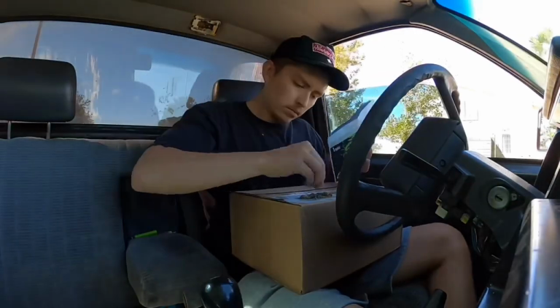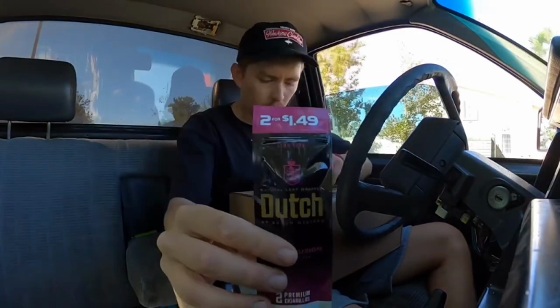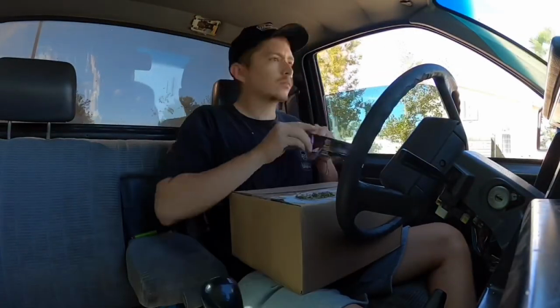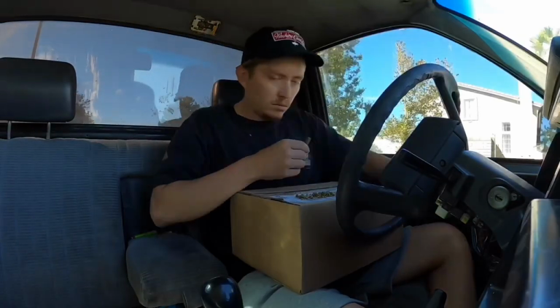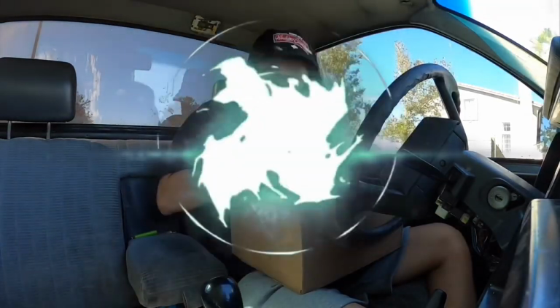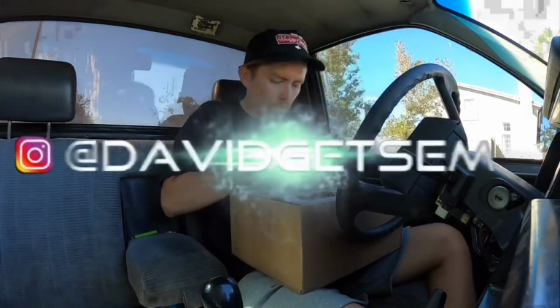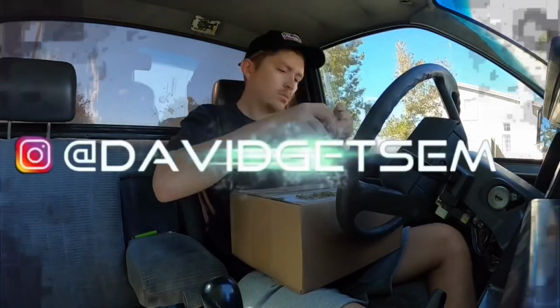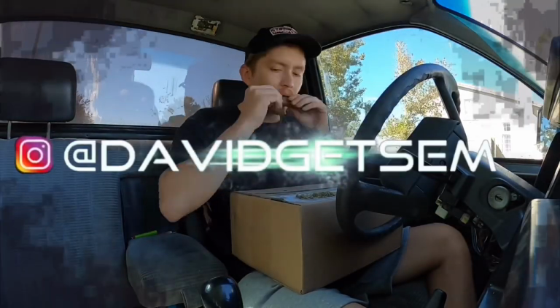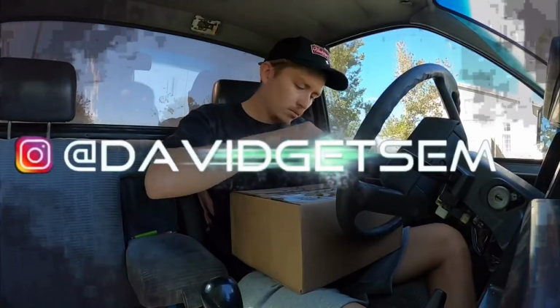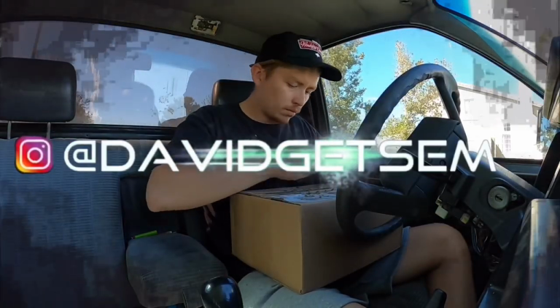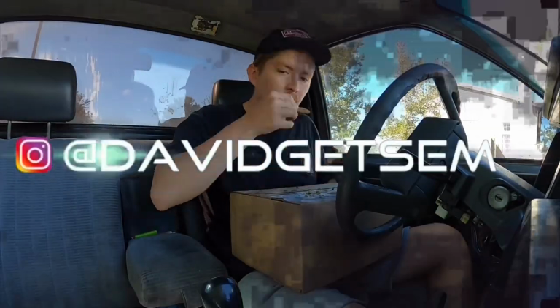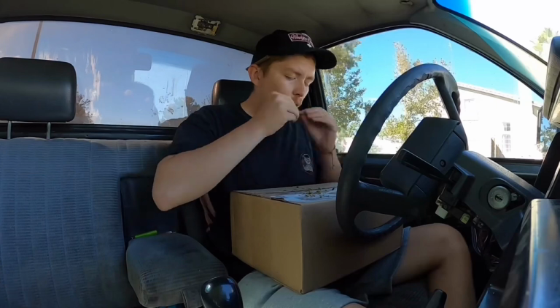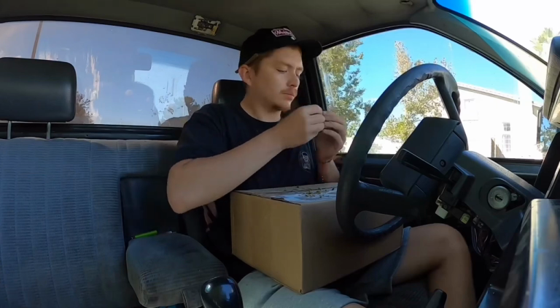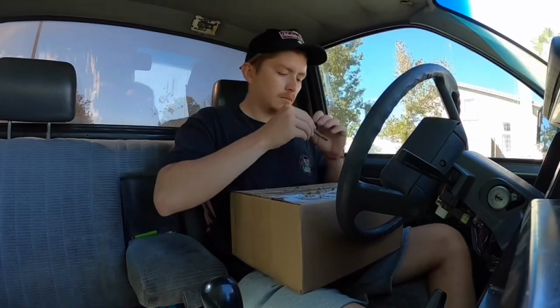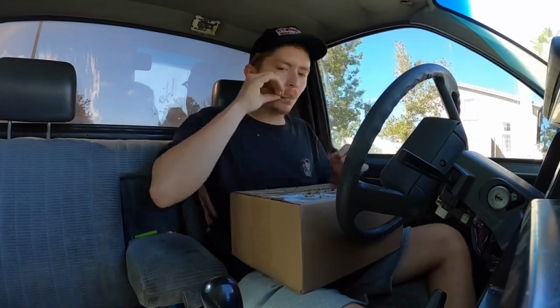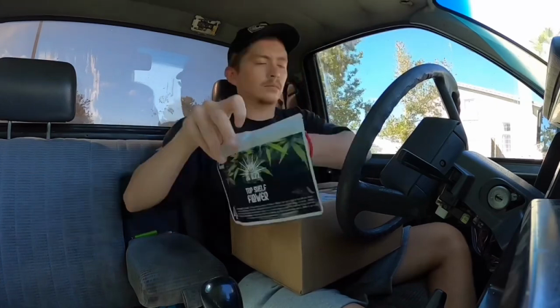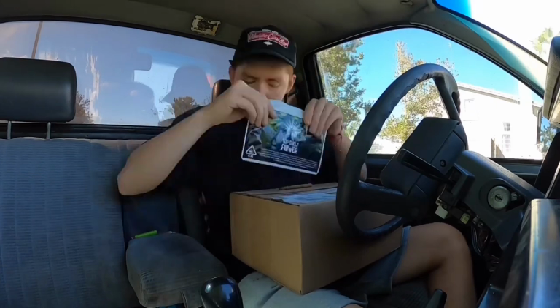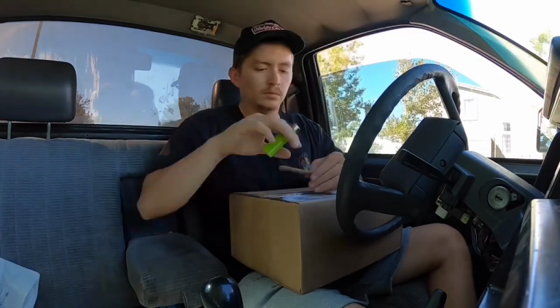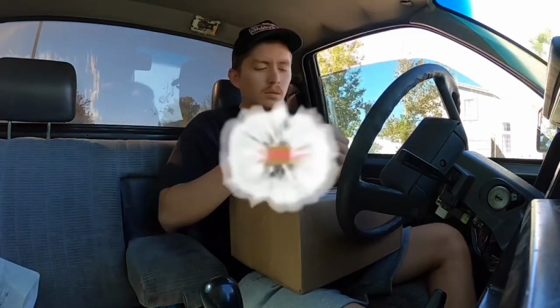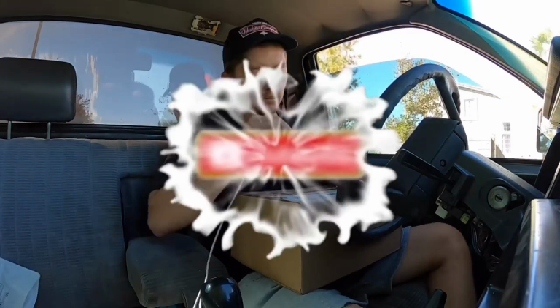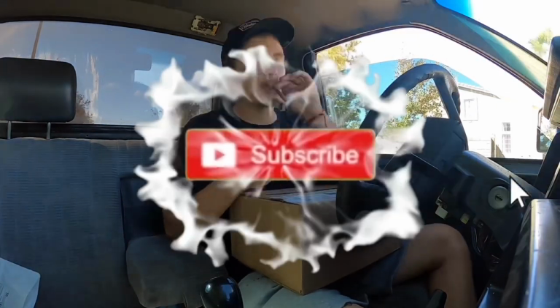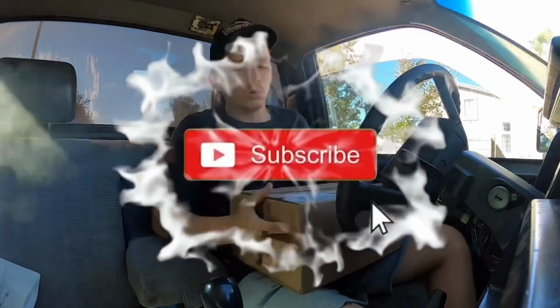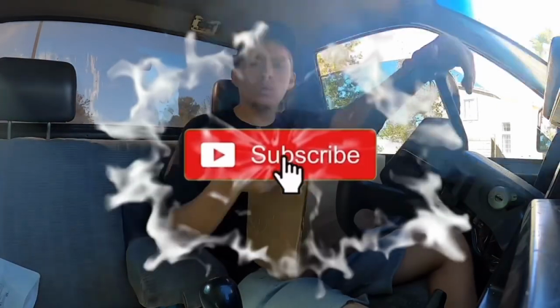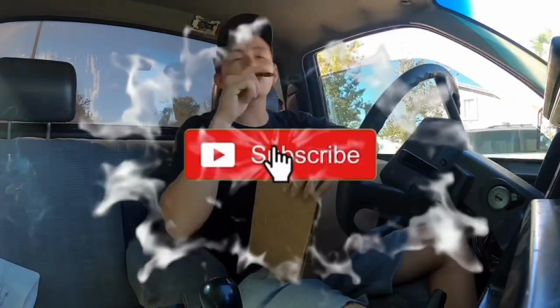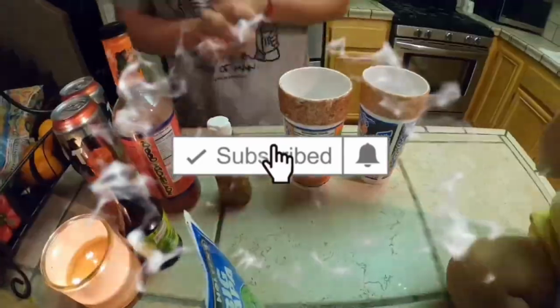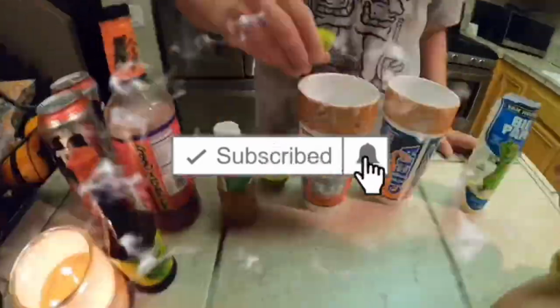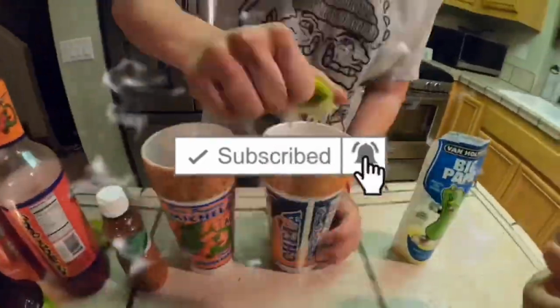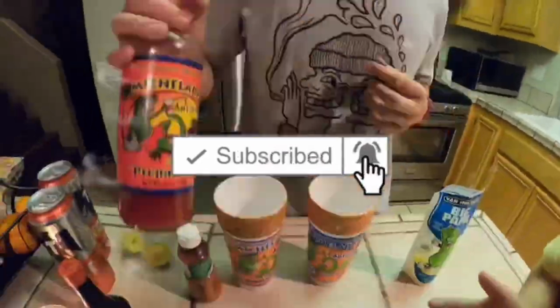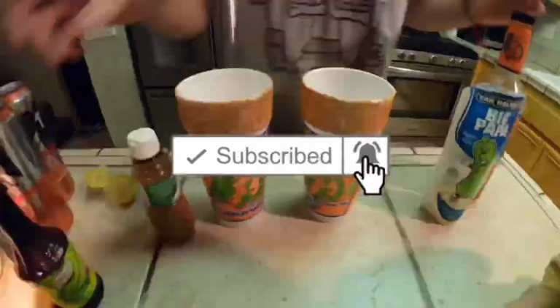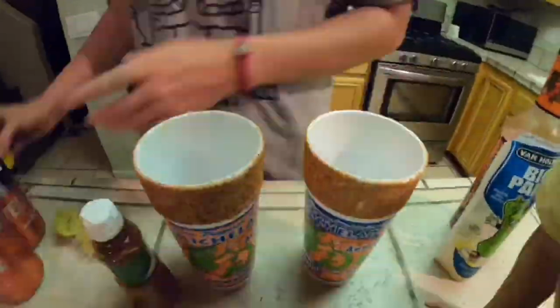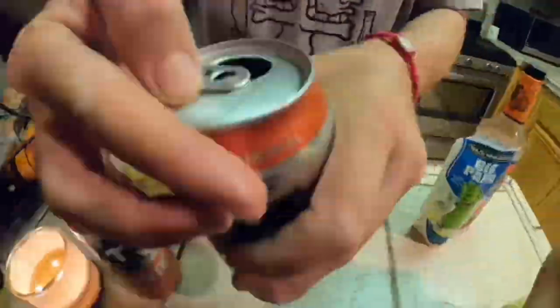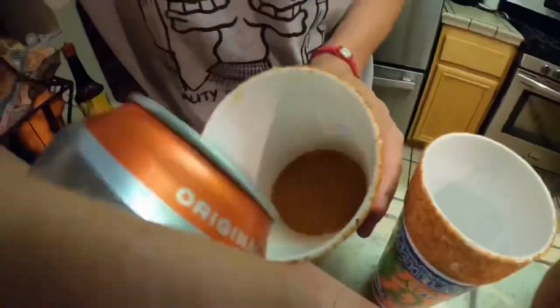Alright guys, this unboxing is from Tackle Warehouse — about a hundred dollars of goodies that I'm going to be using personally at the waters I'll be fishing. If you guys like any of the lures or anything catches your eye, I'm going to put everything in the description to make it easier for you guys to get to it.